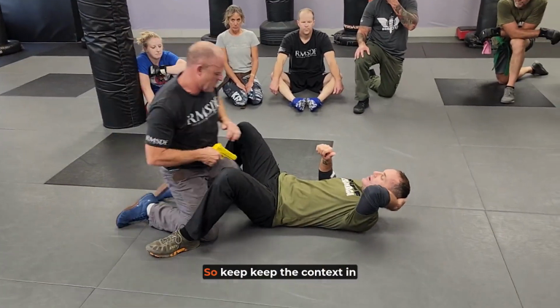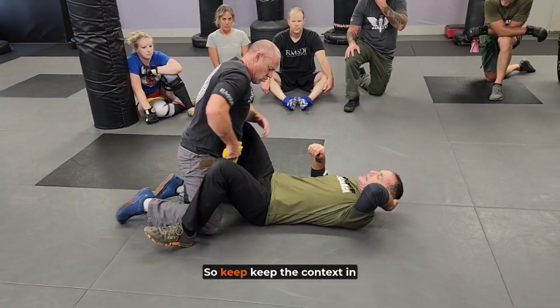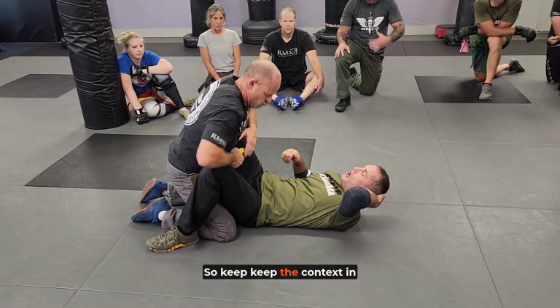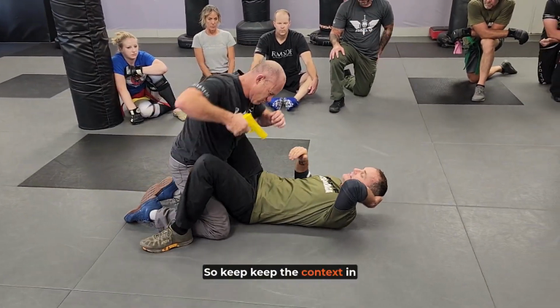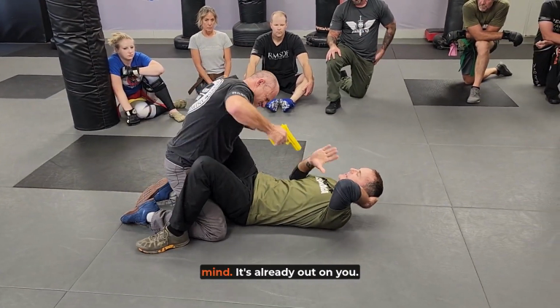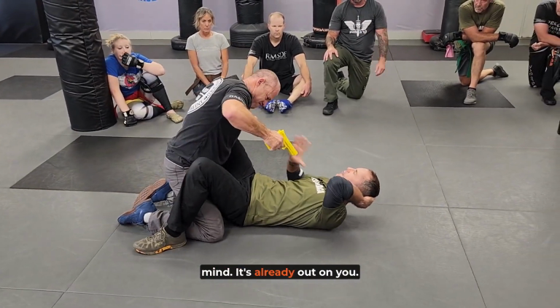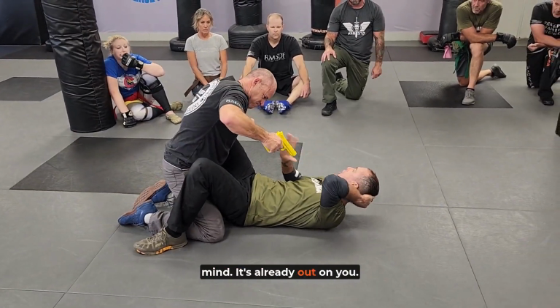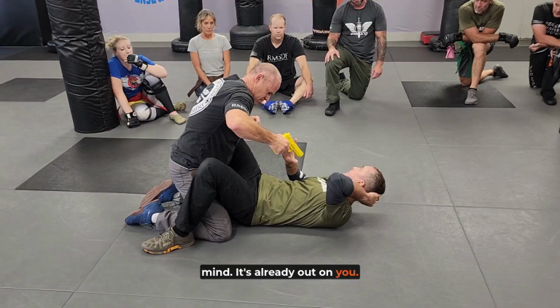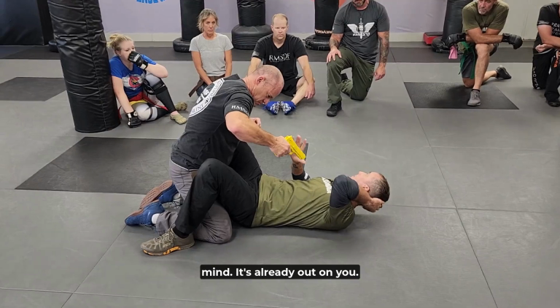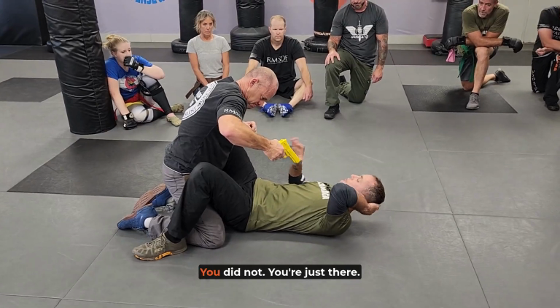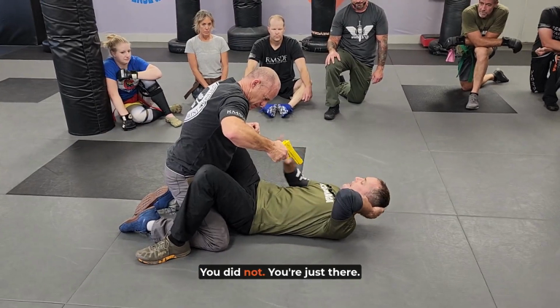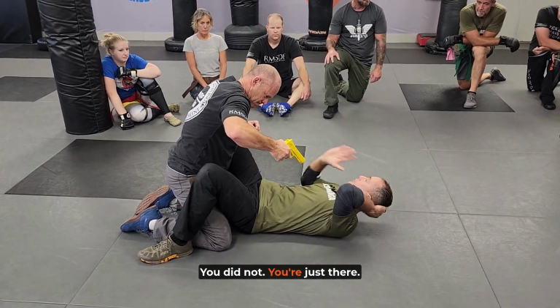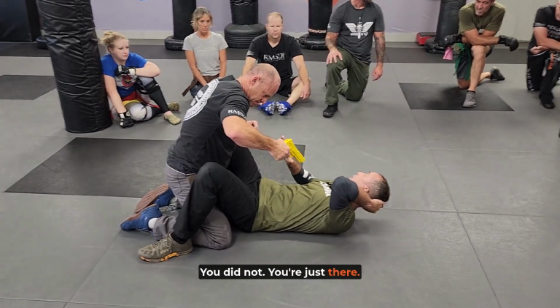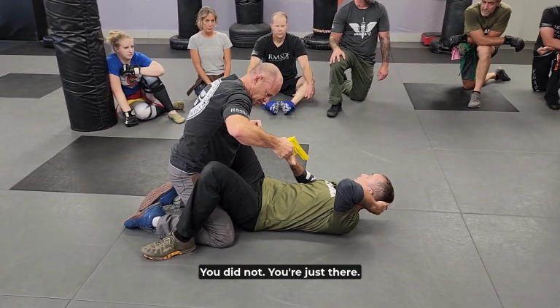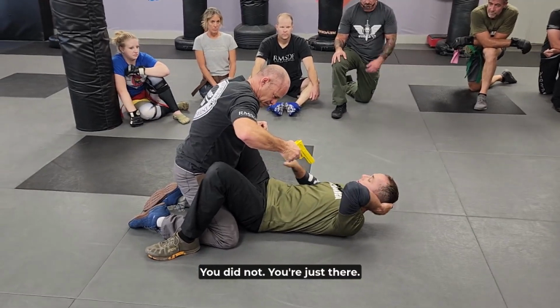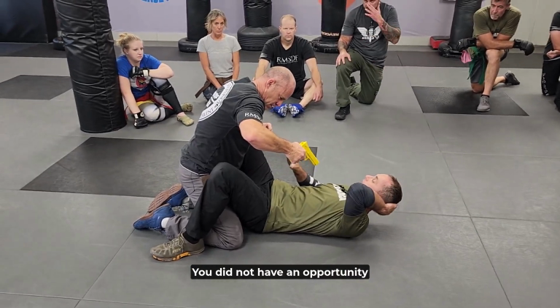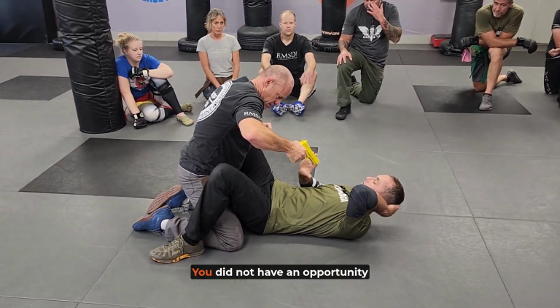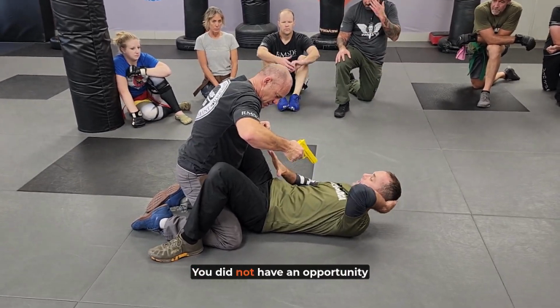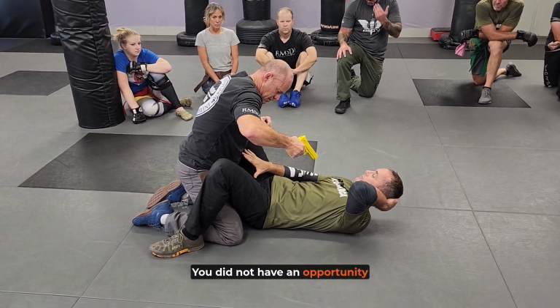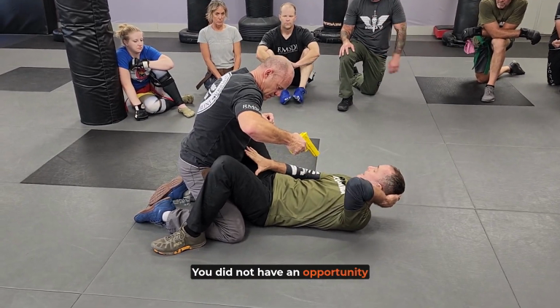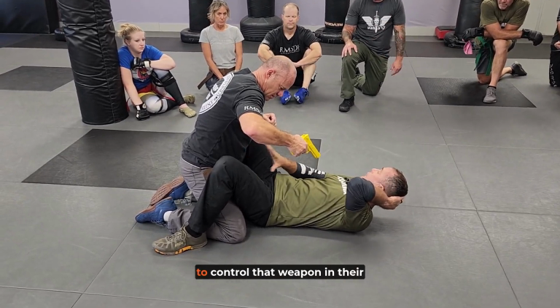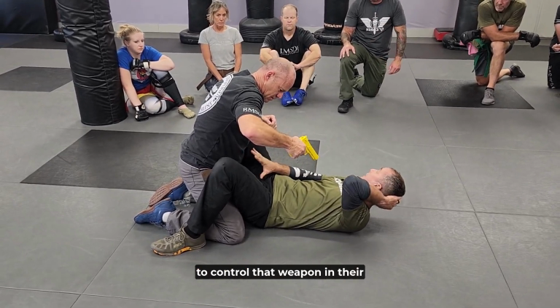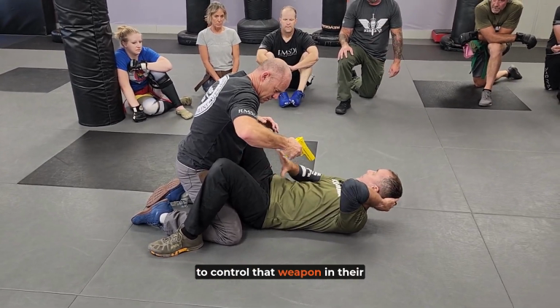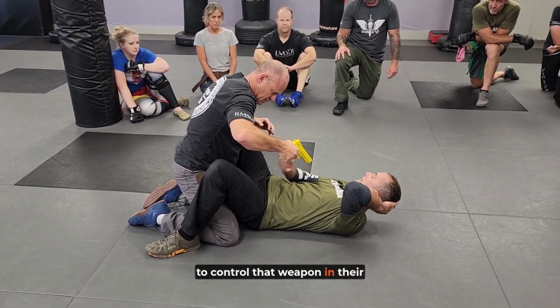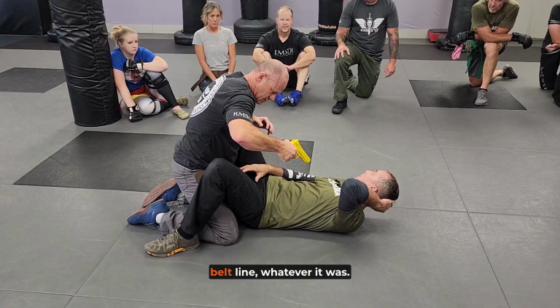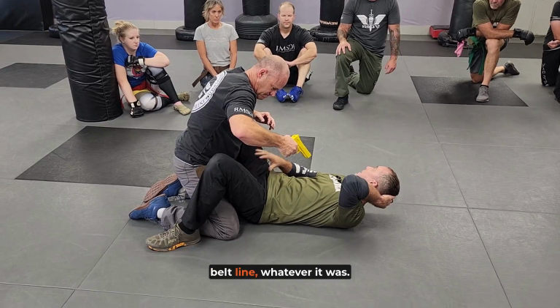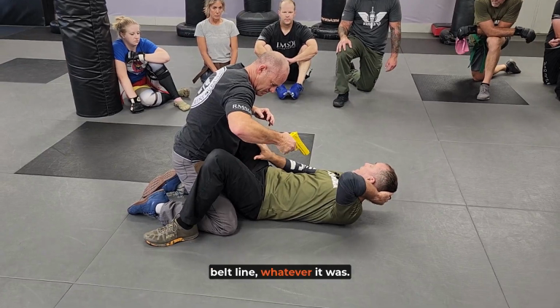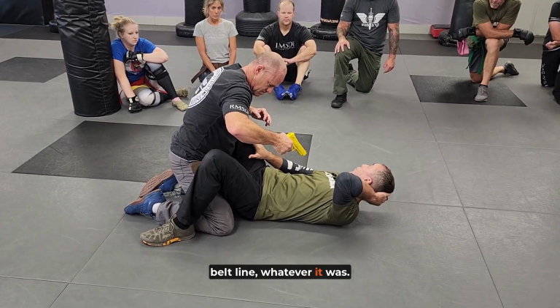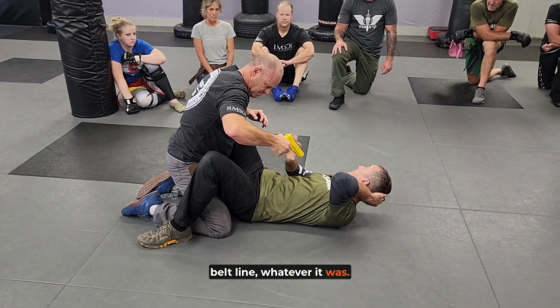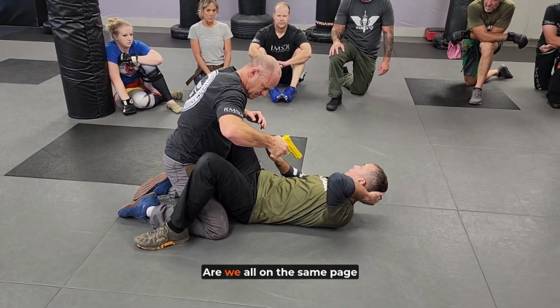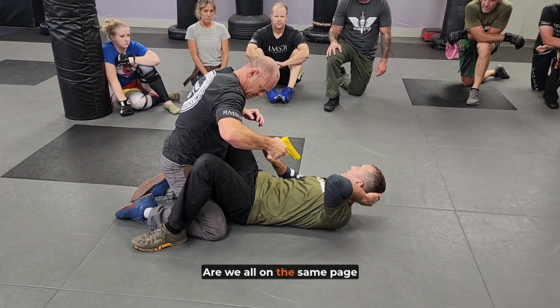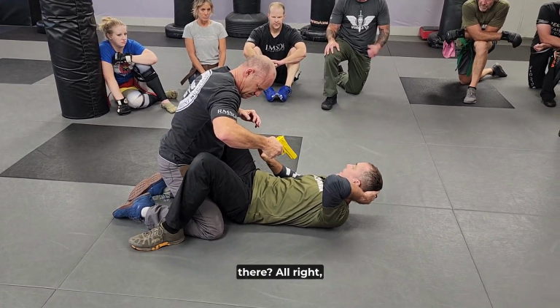Keep the context in mind — it's already out on you. You did not have an opportunity to control that weapon in their belt line, whatever it was. Are we all on the same page there?